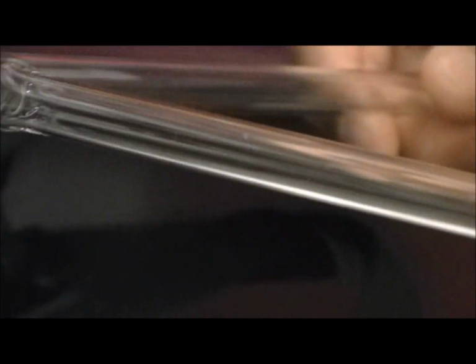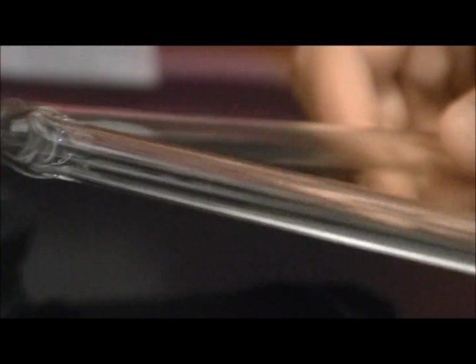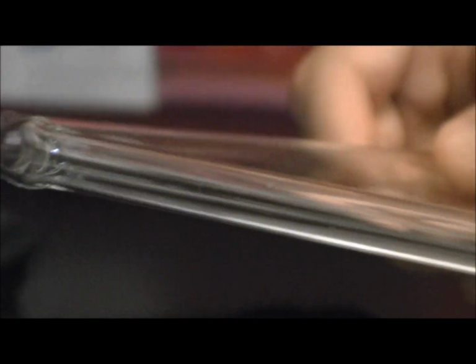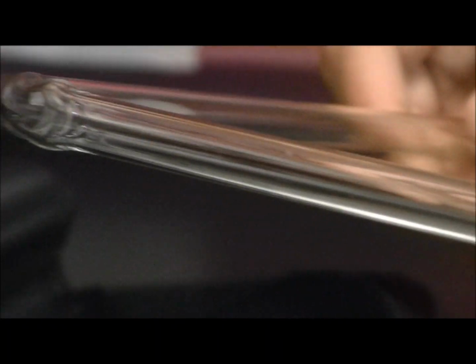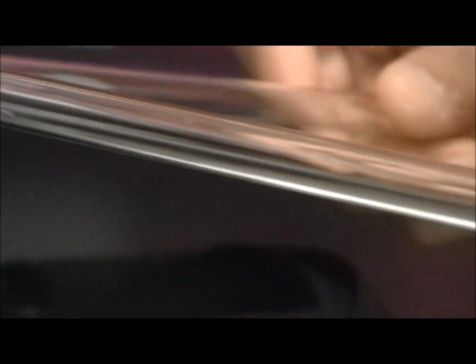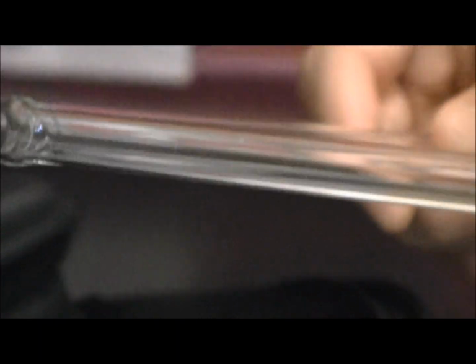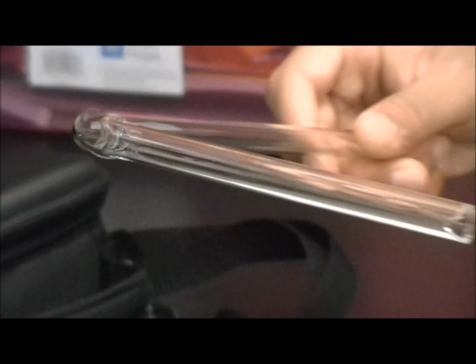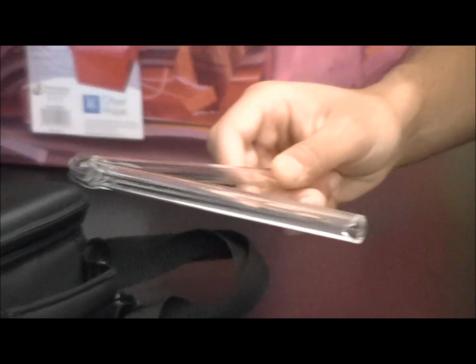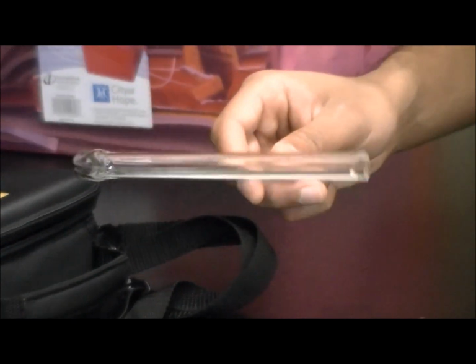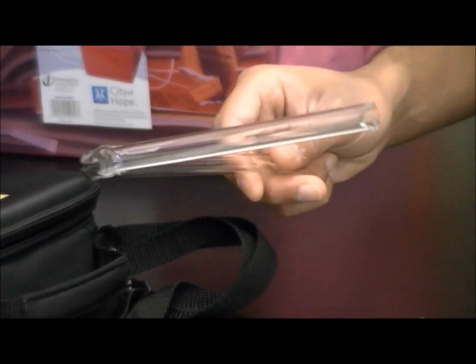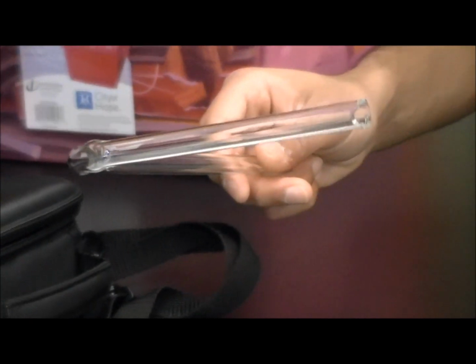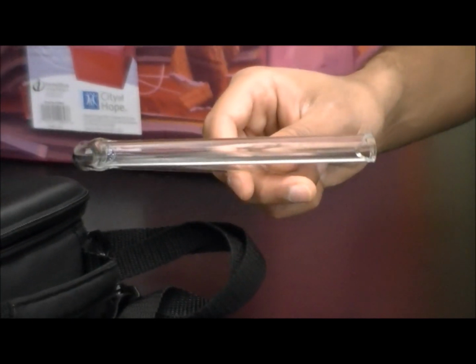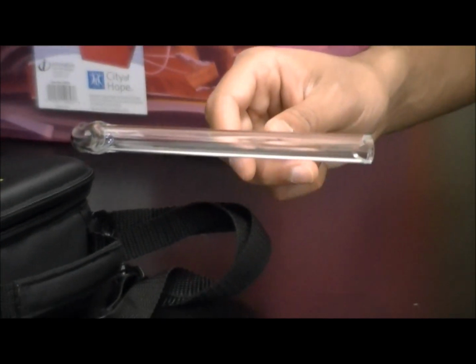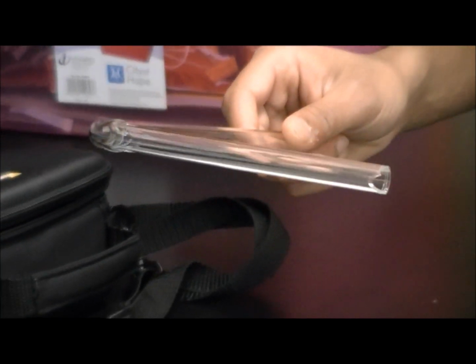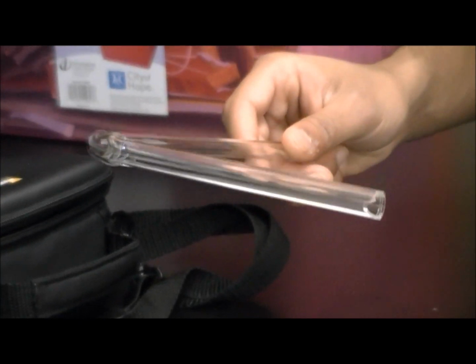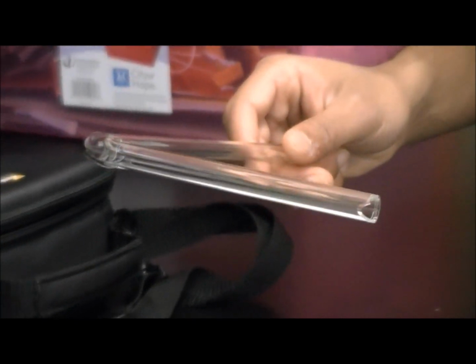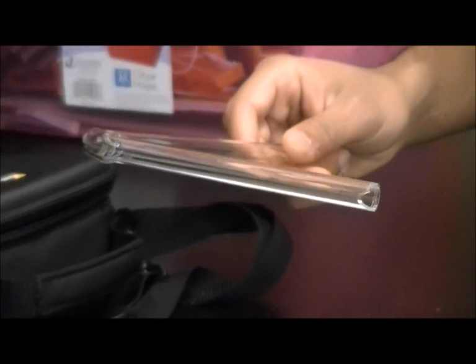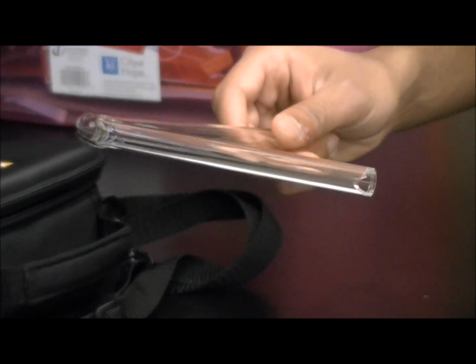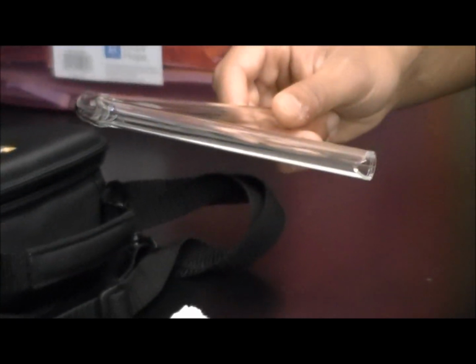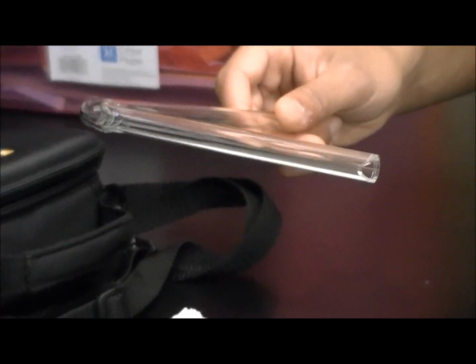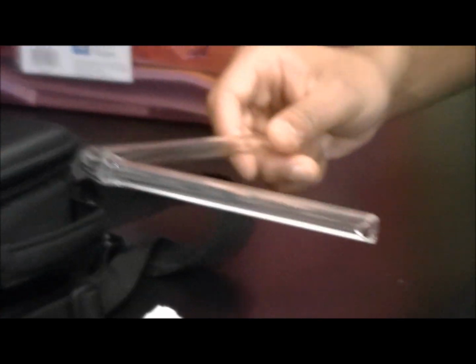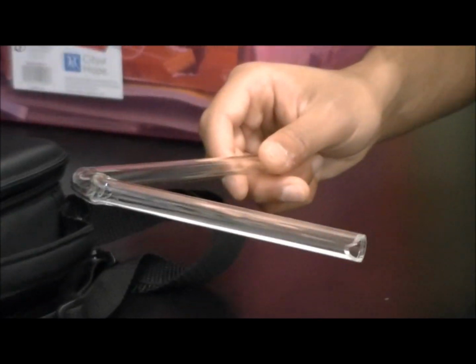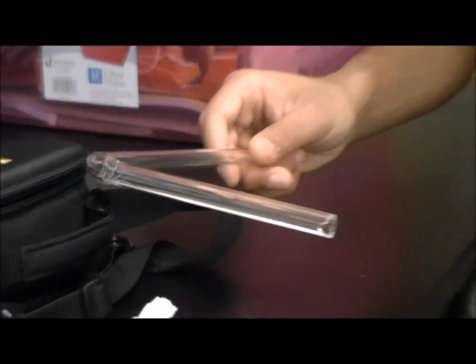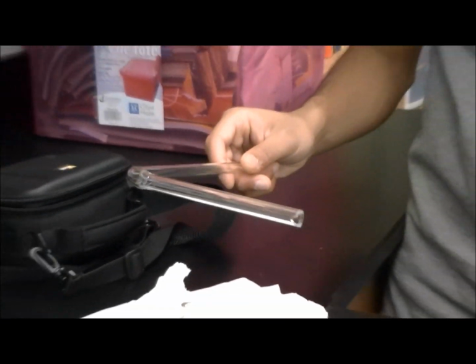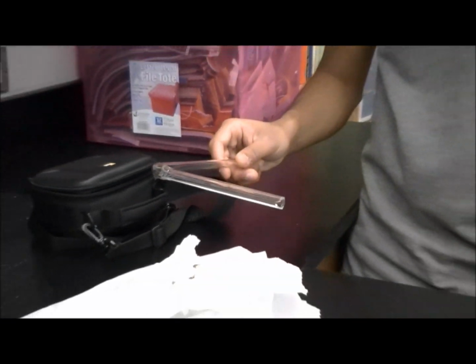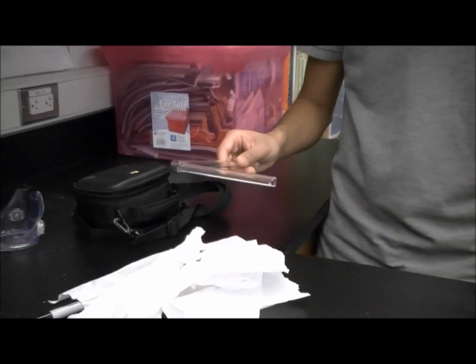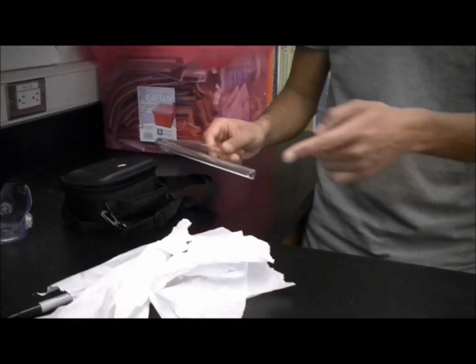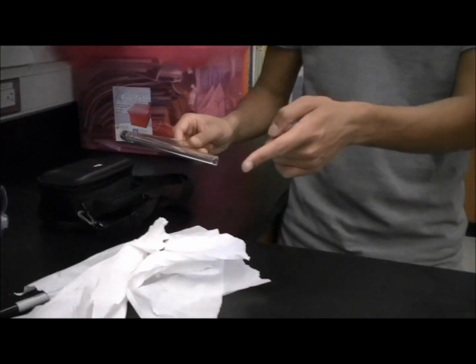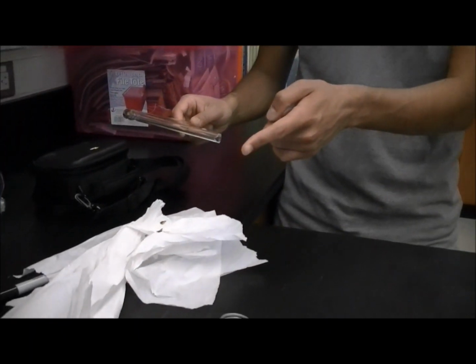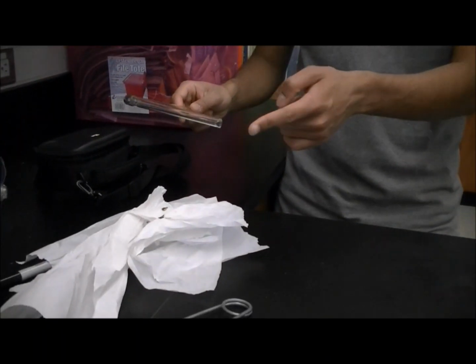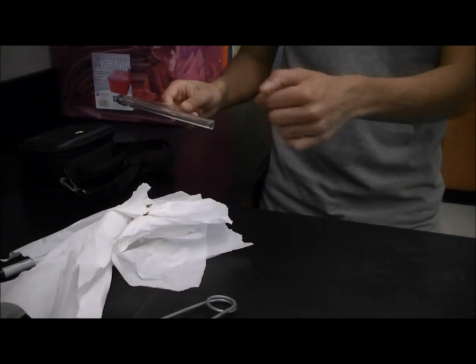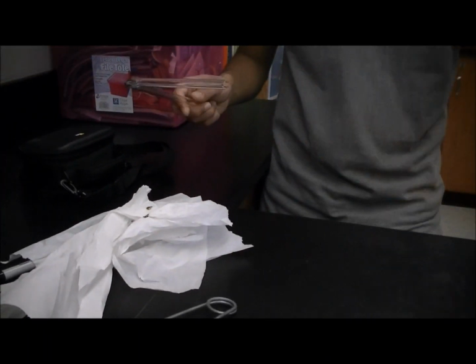I smell it too. I'm gonna put in the very edges of it so that it's not sharp anymore.